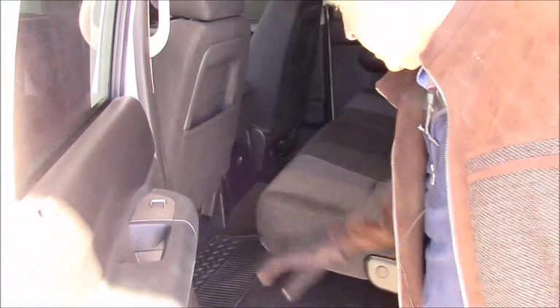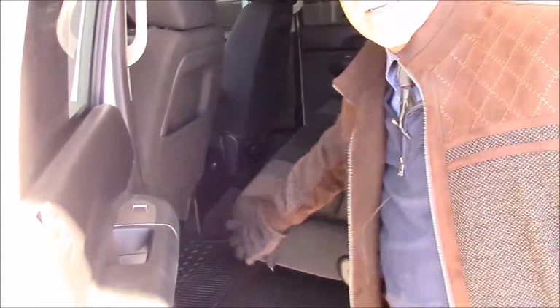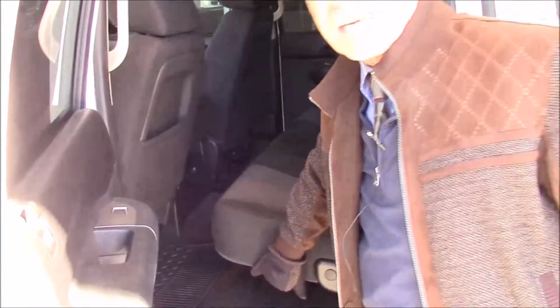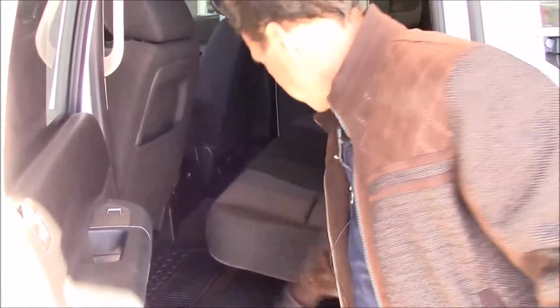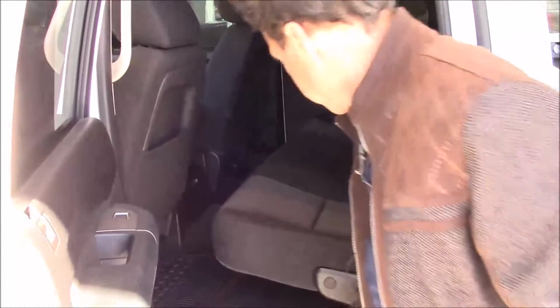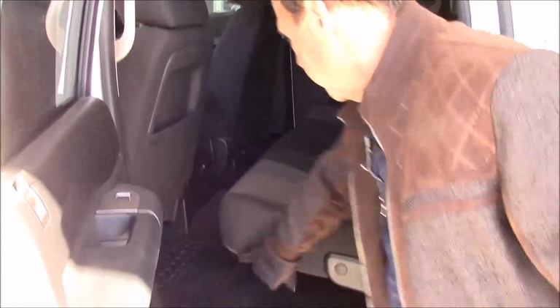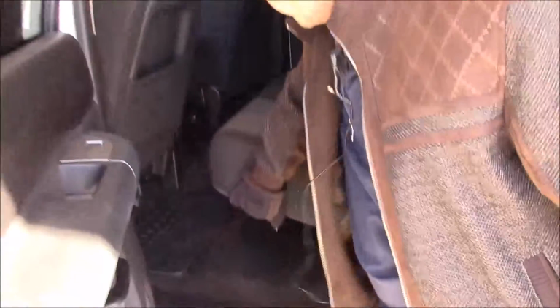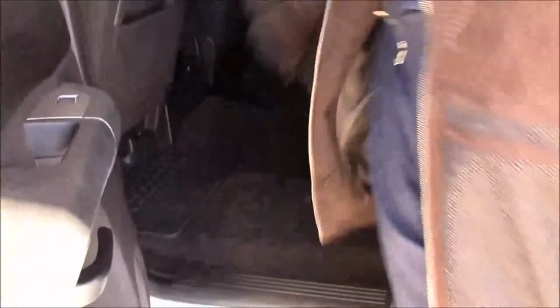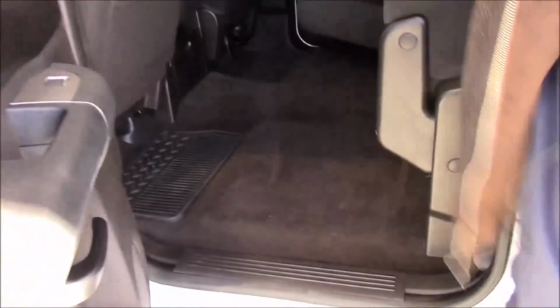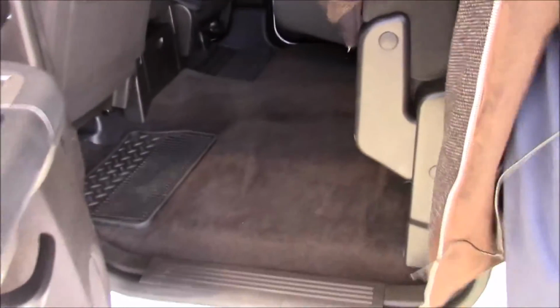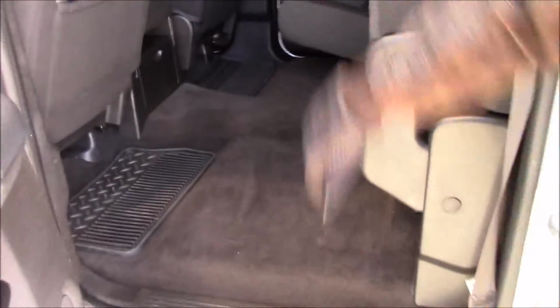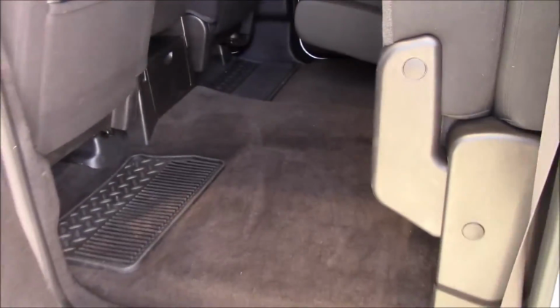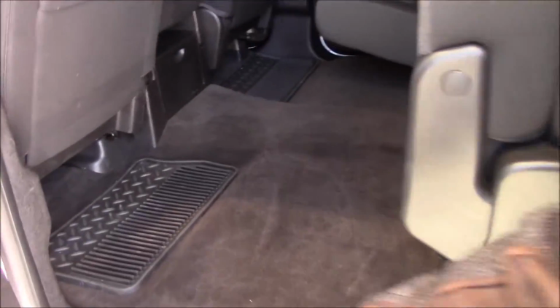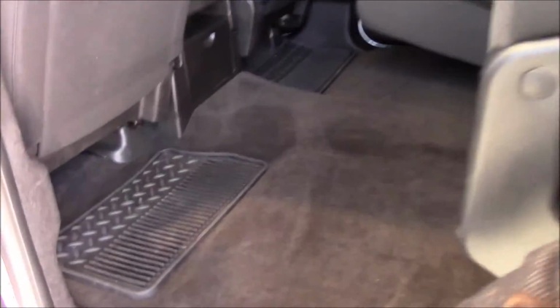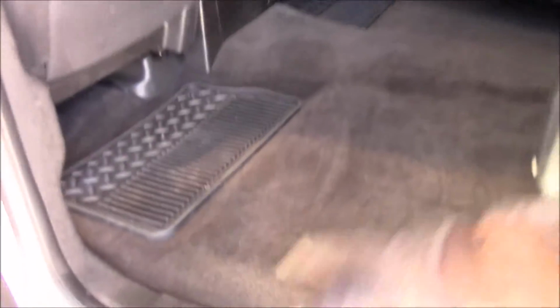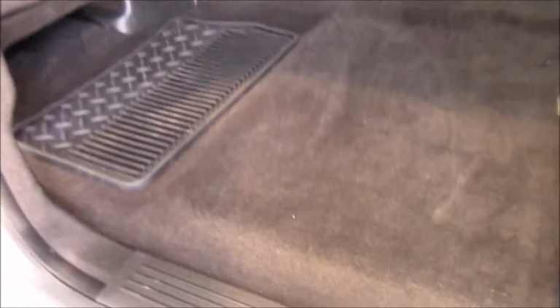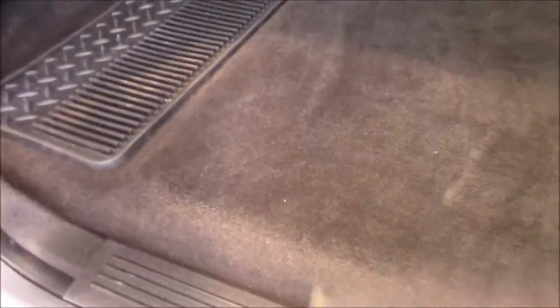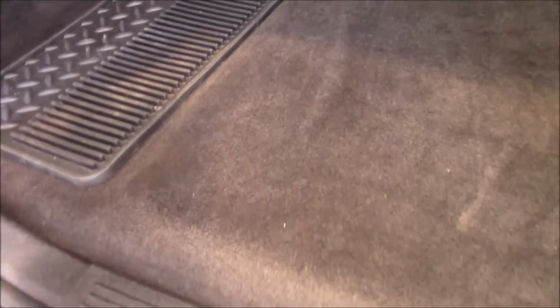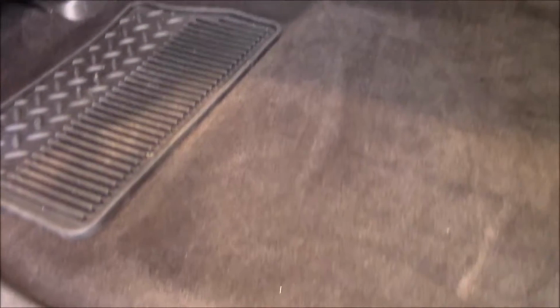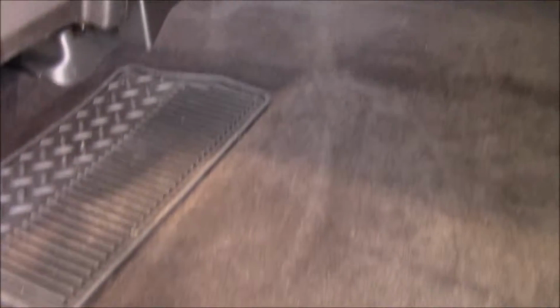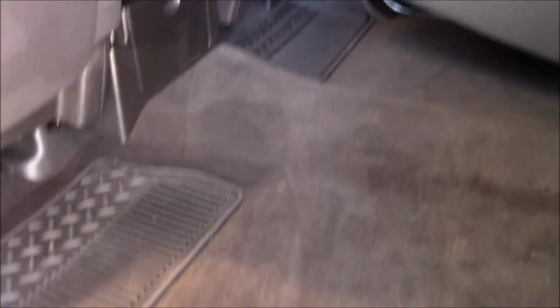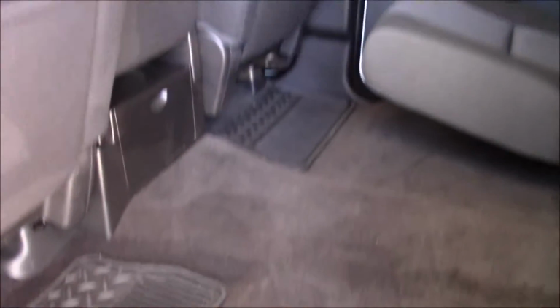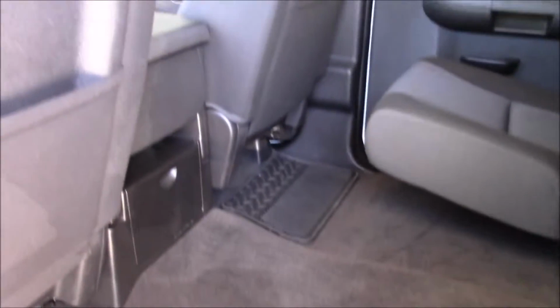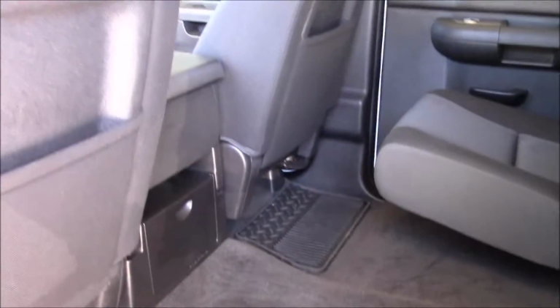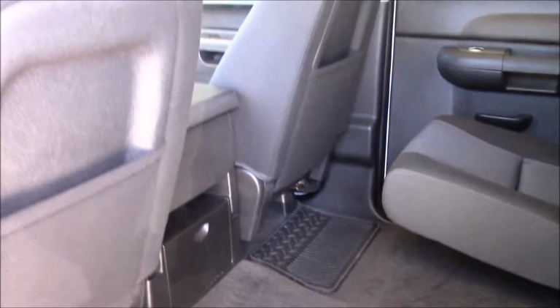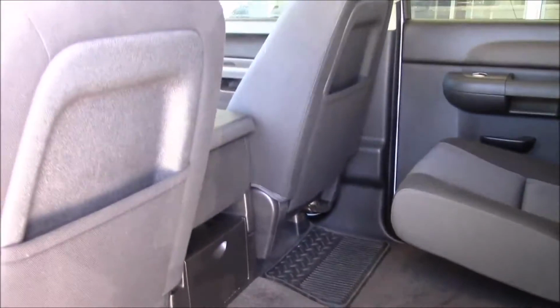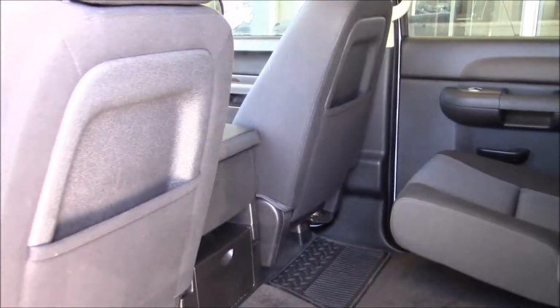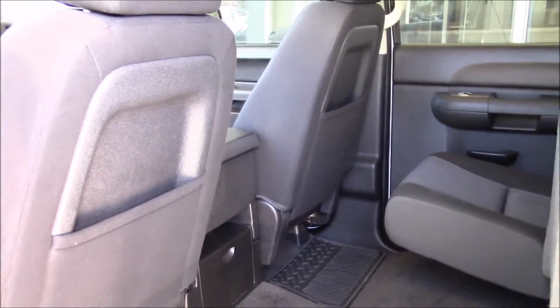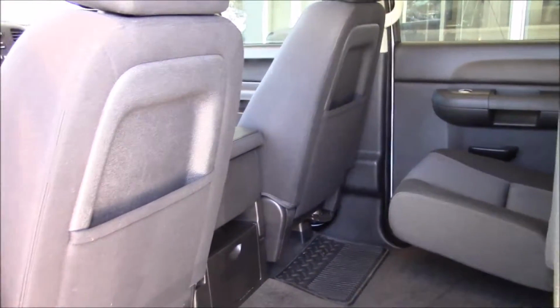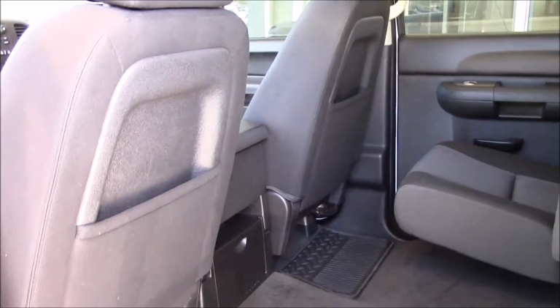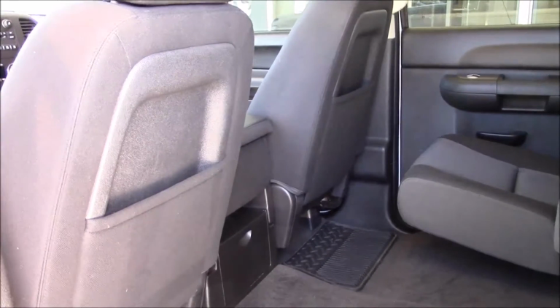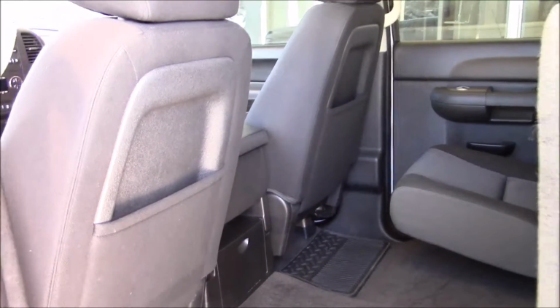Nice sound system. And in your back seat area, plenty of storage. It doesn't look like anybody's been back here. You don't have any scuff marks or anything. The truck is in very good condition.